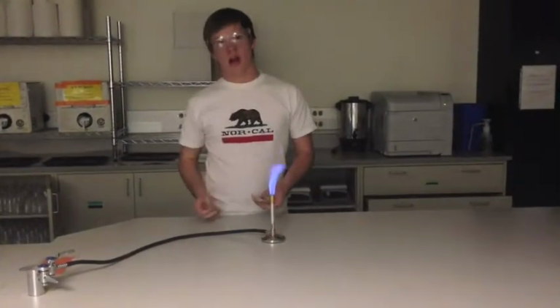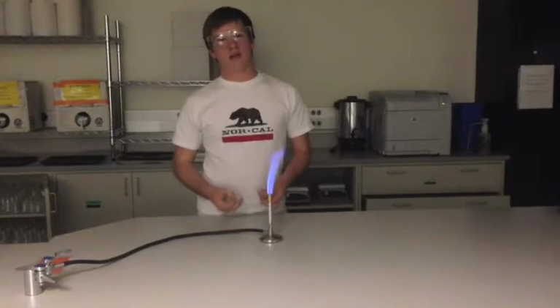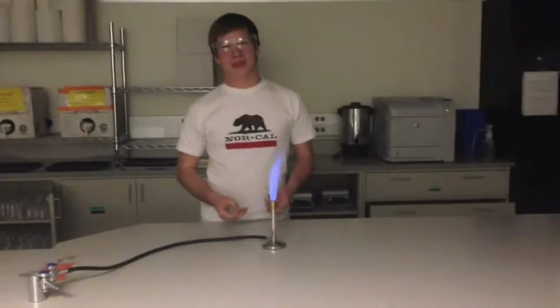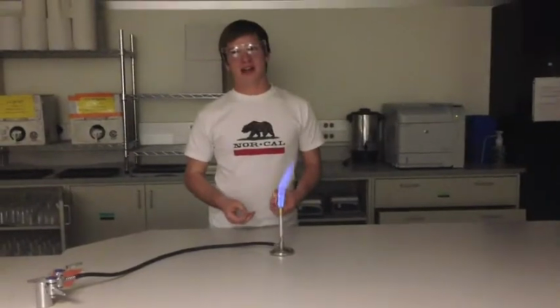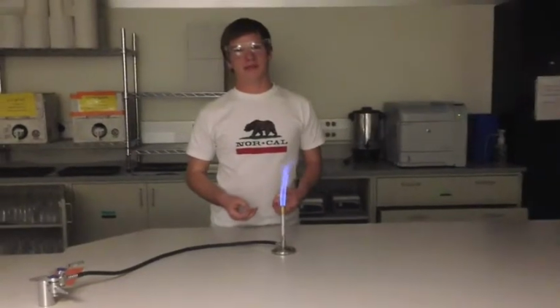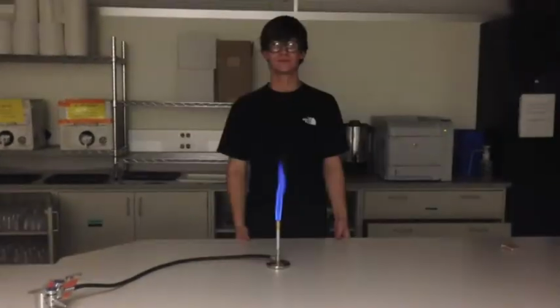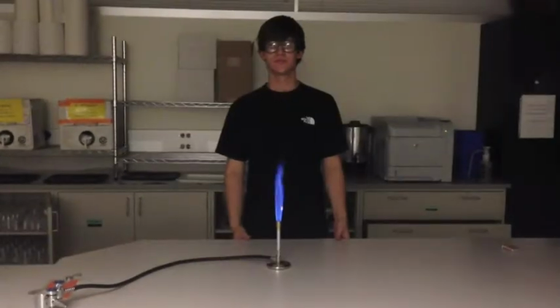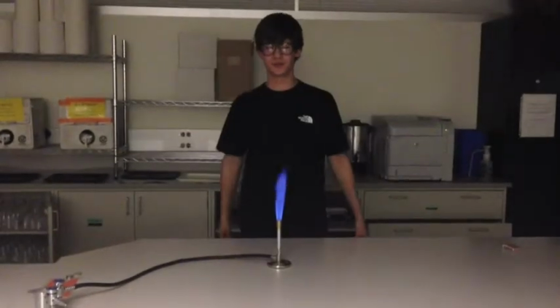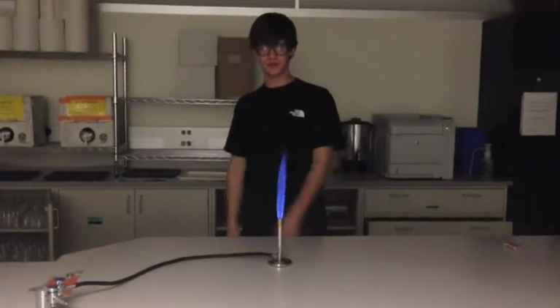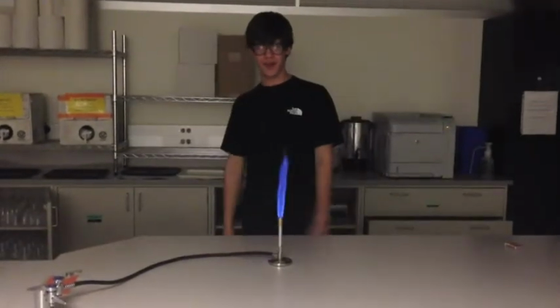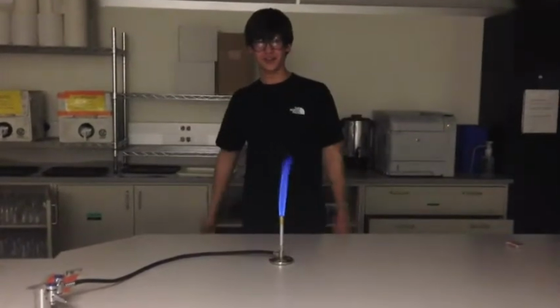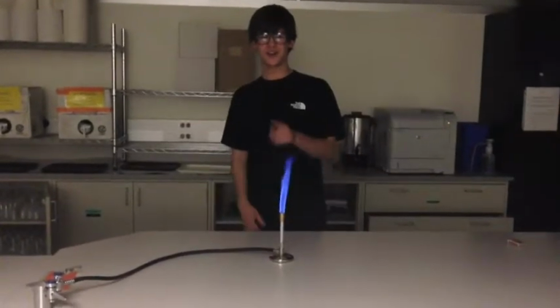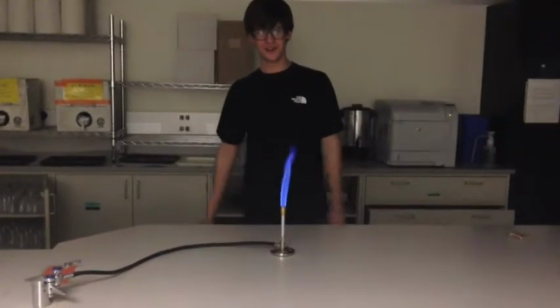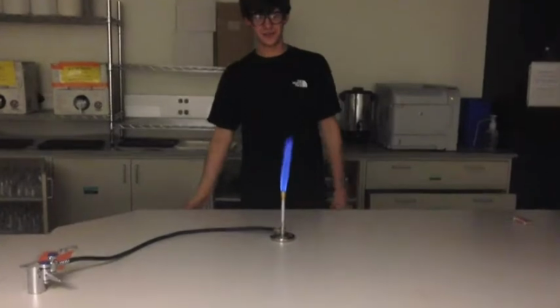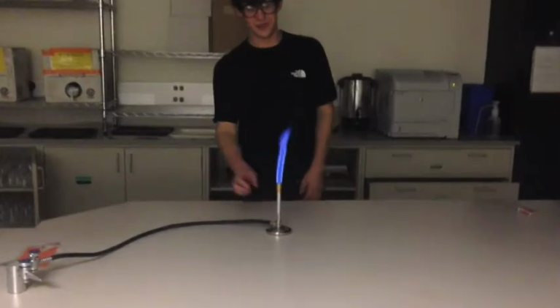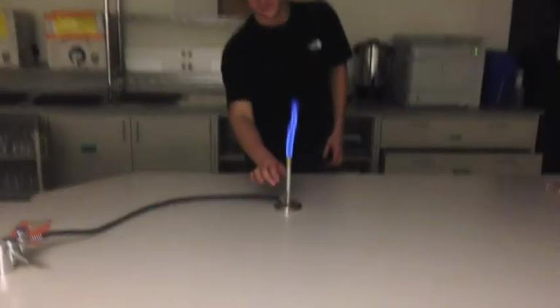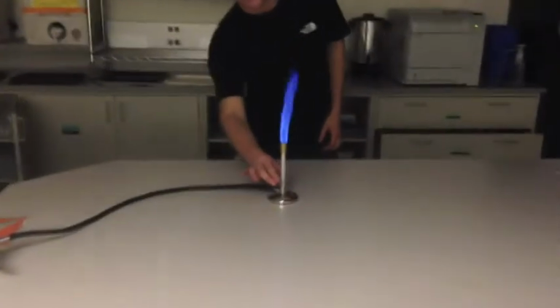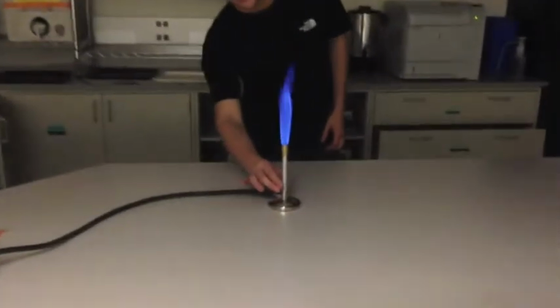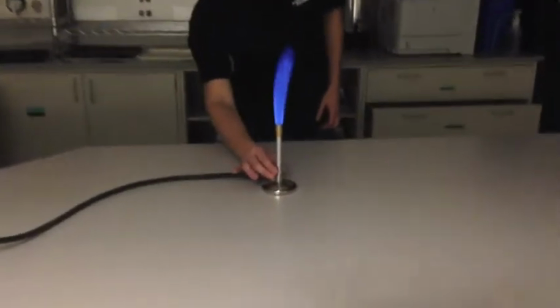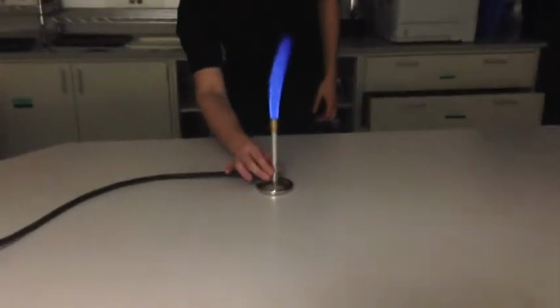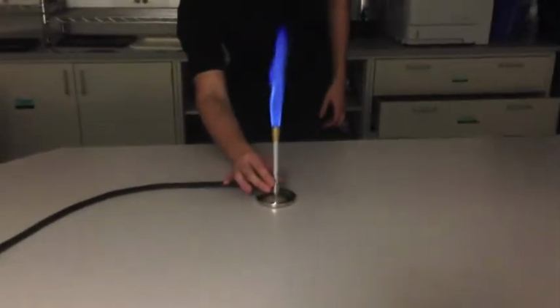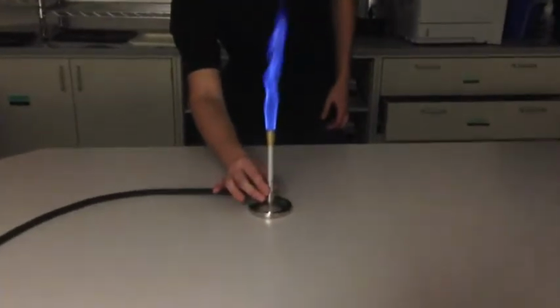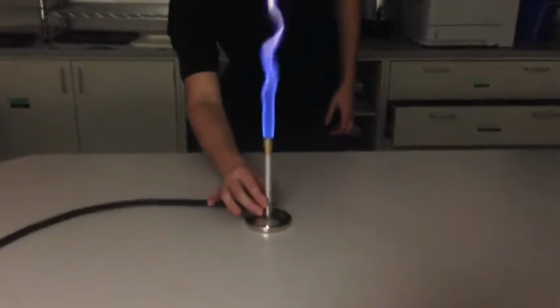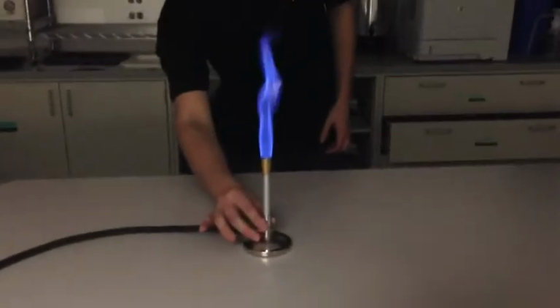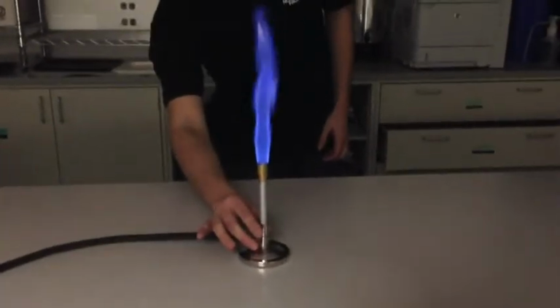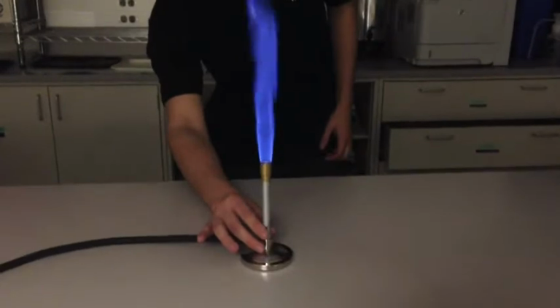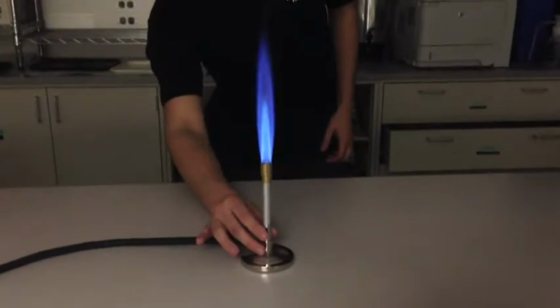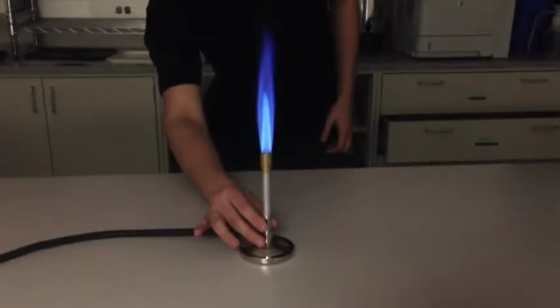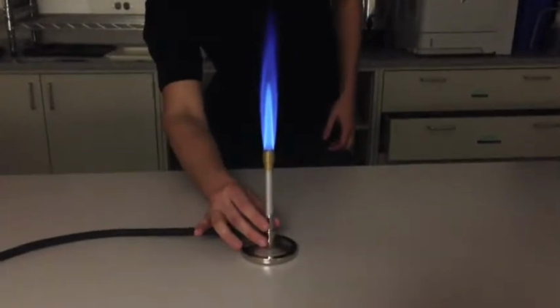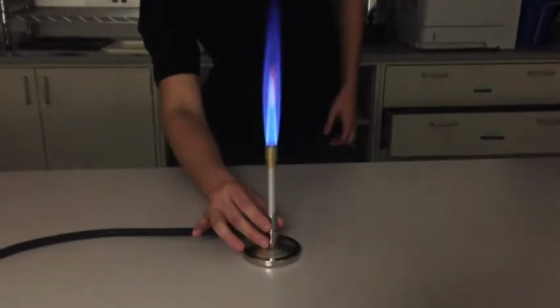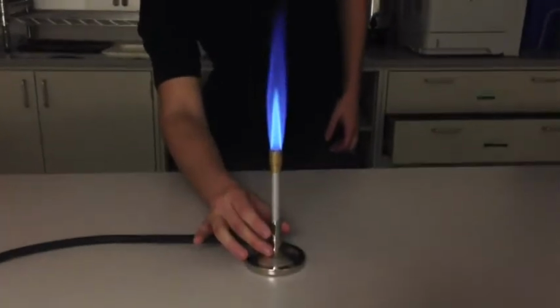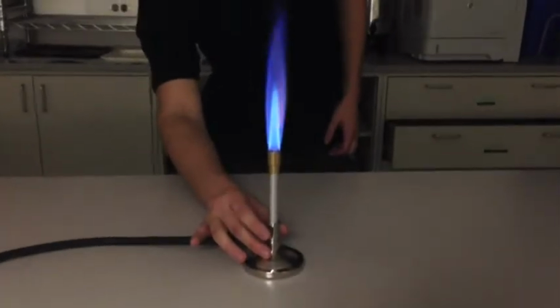The Bunsen burner is now lit. To control the flame, adjust the collar until you get a nice controlled flame — like that.